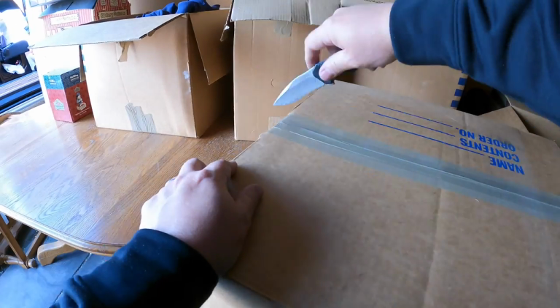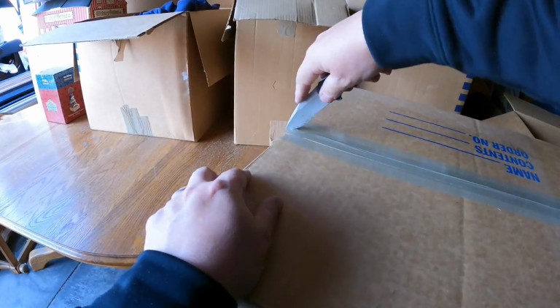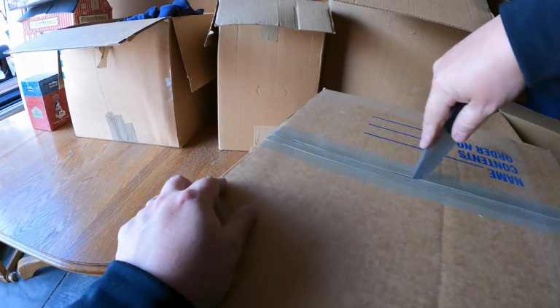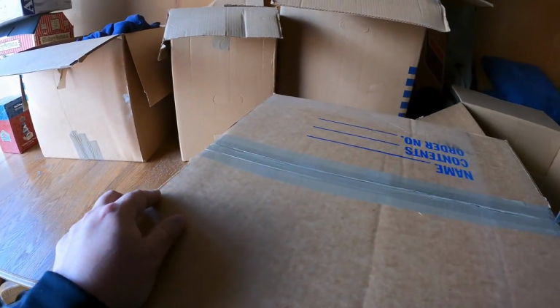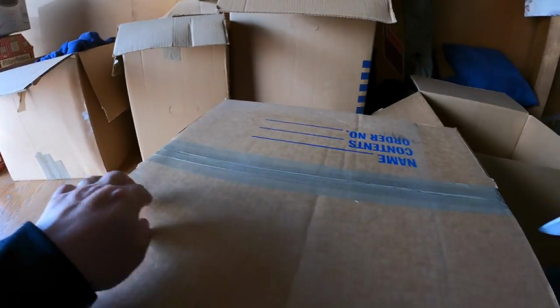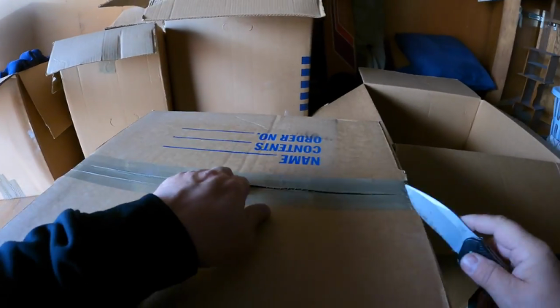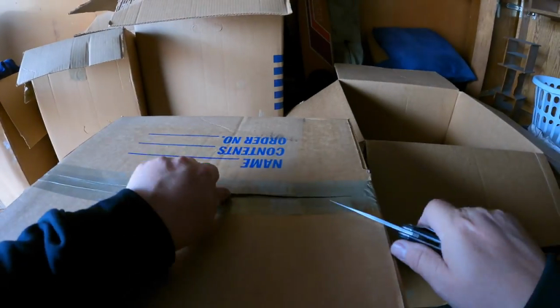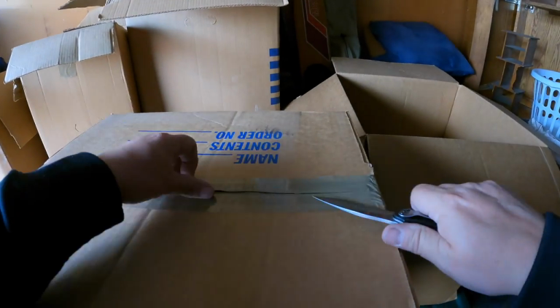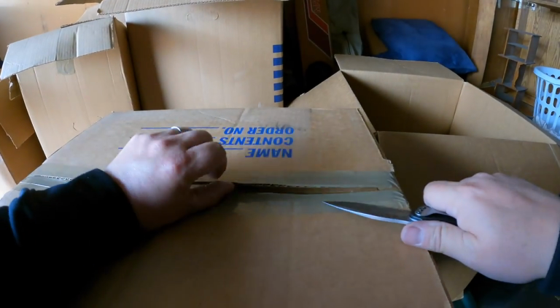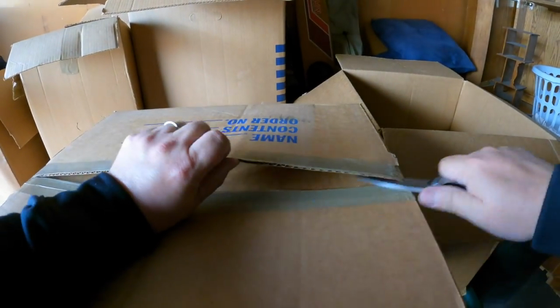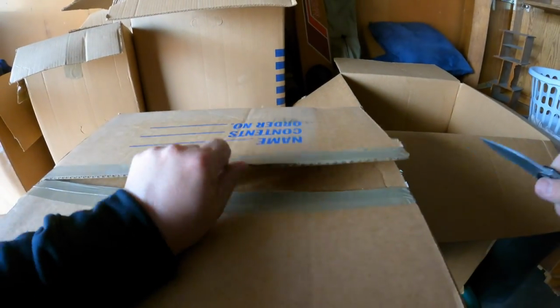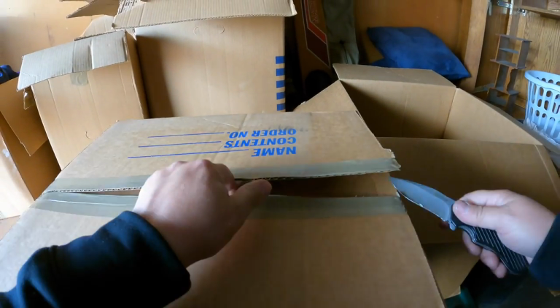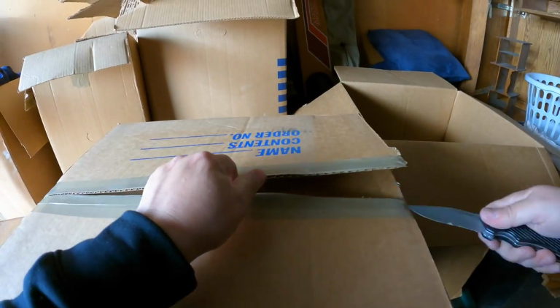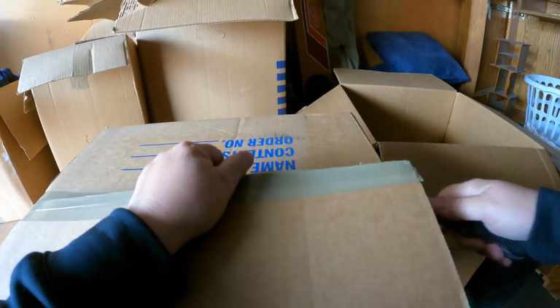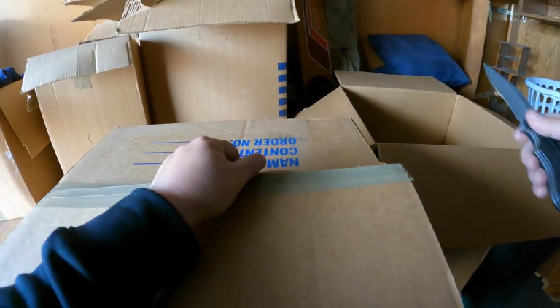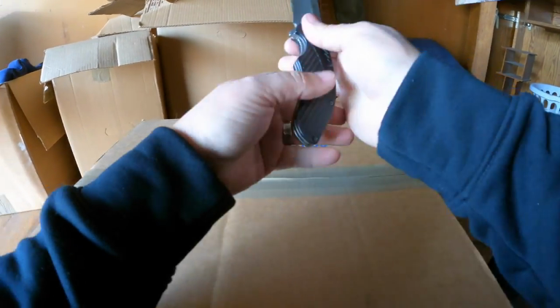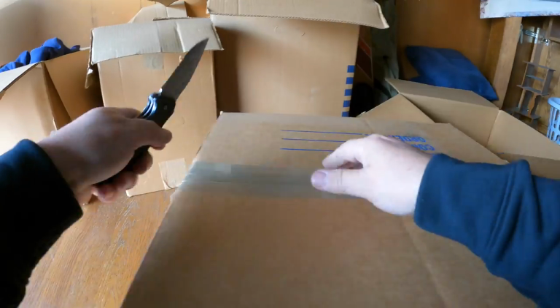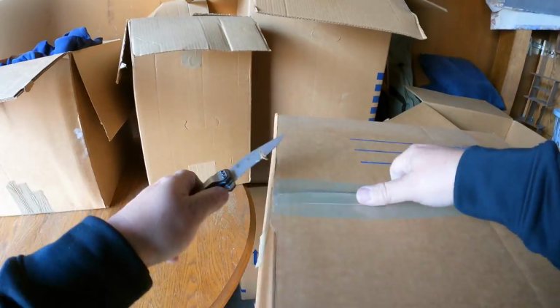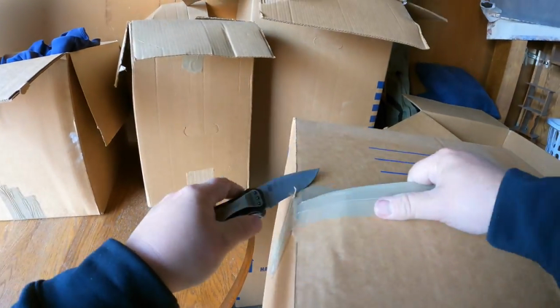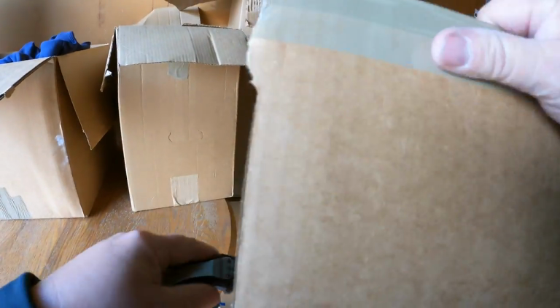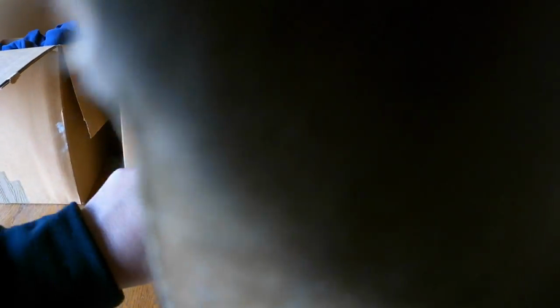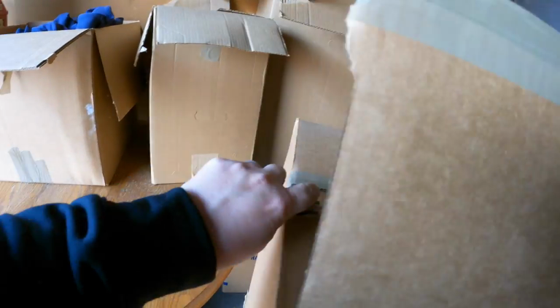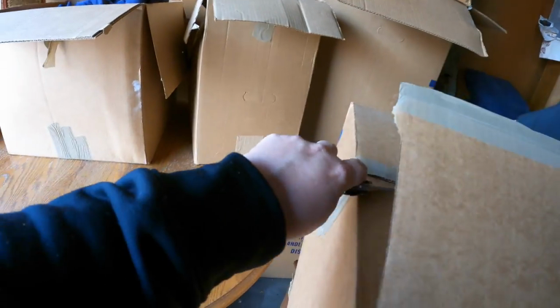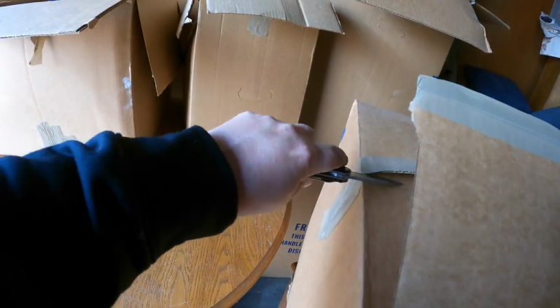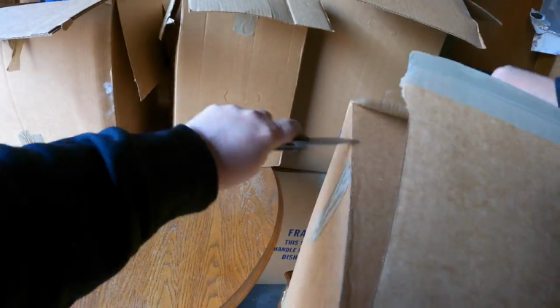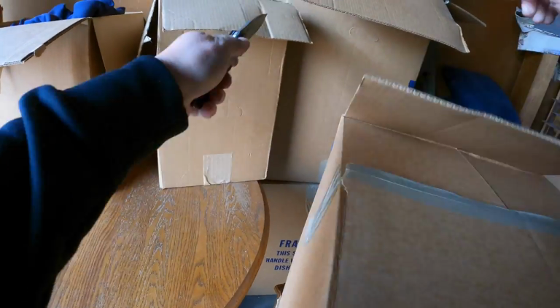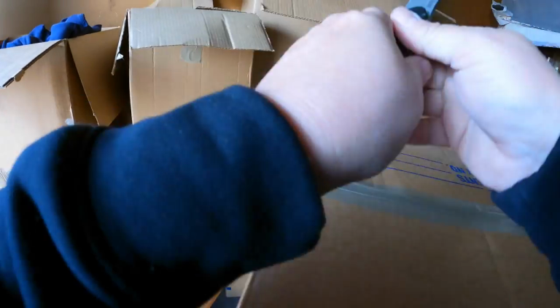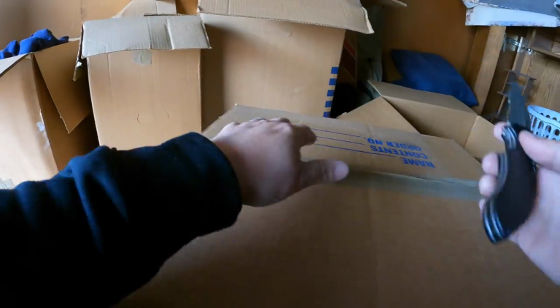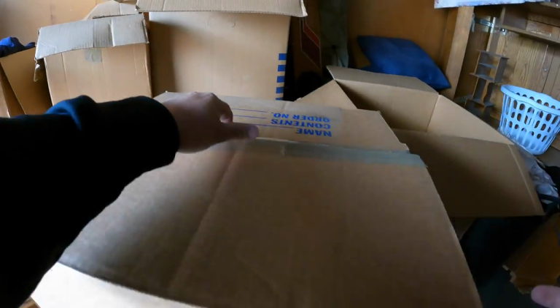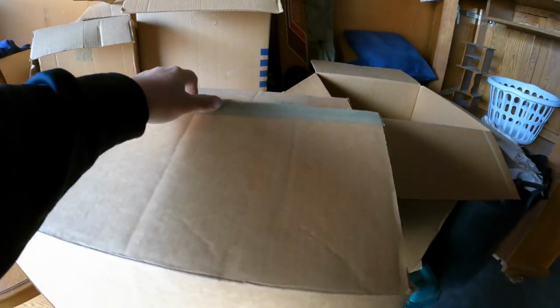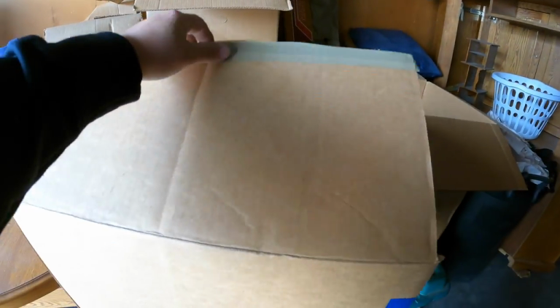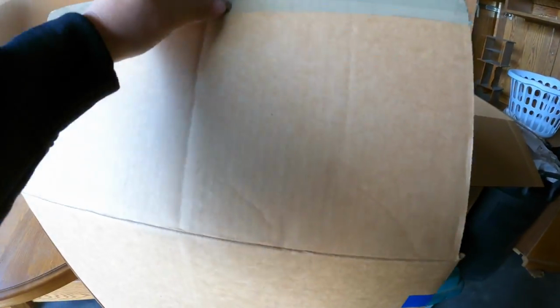I've got to get home at some point to do our live auction - that's tonight, this is Monday. But for now let's keep going and see if we can find a little bit more treasure.